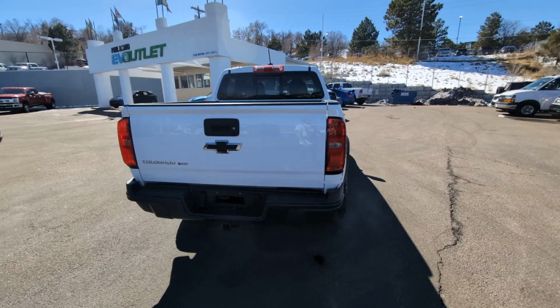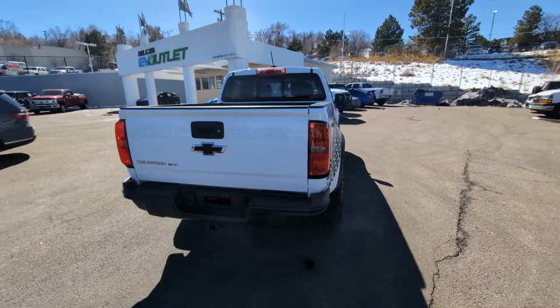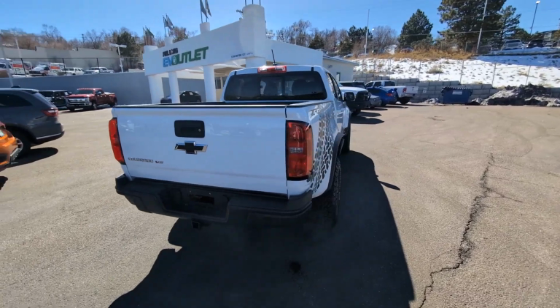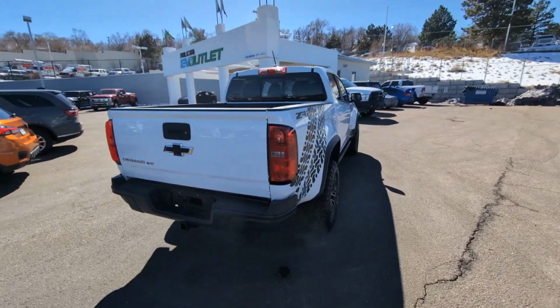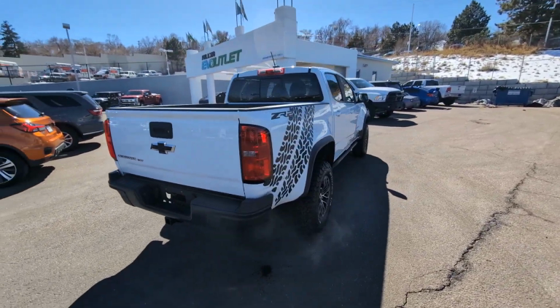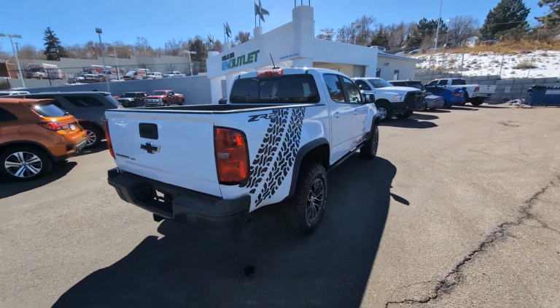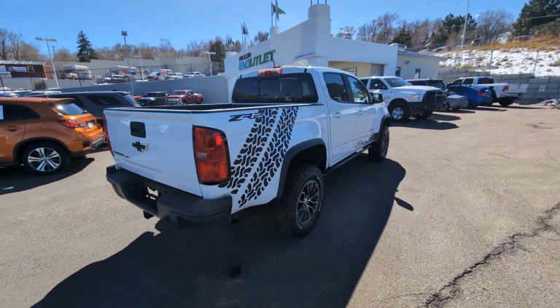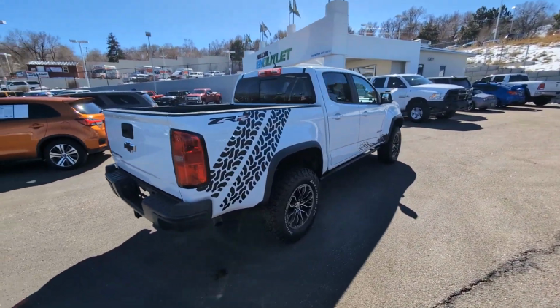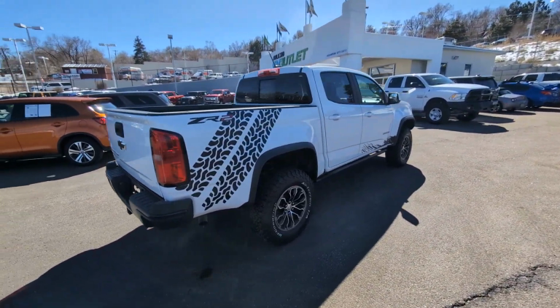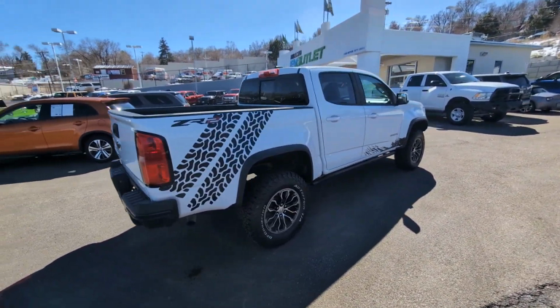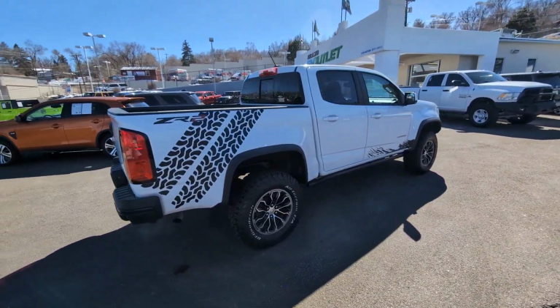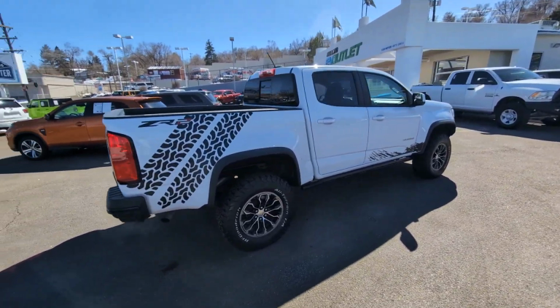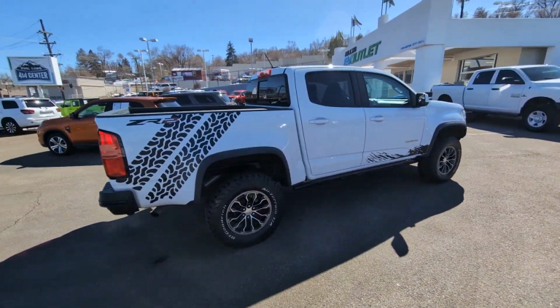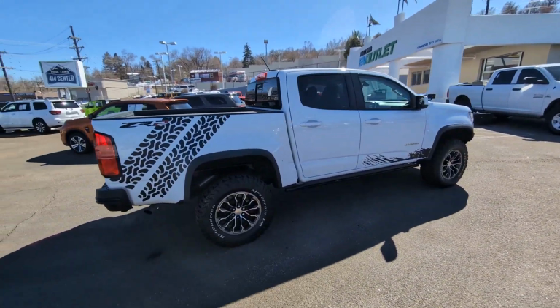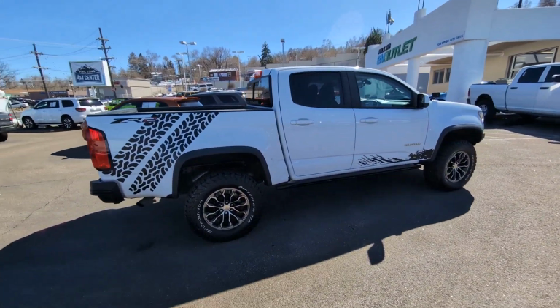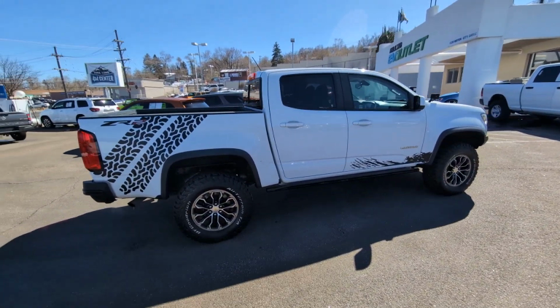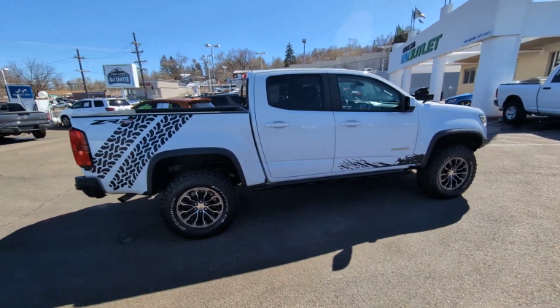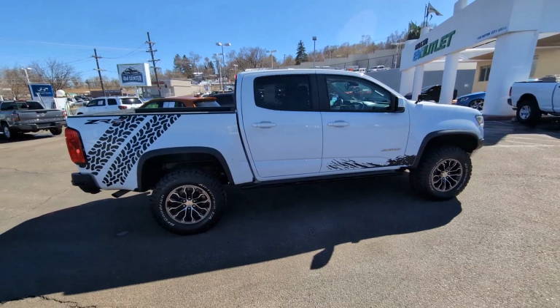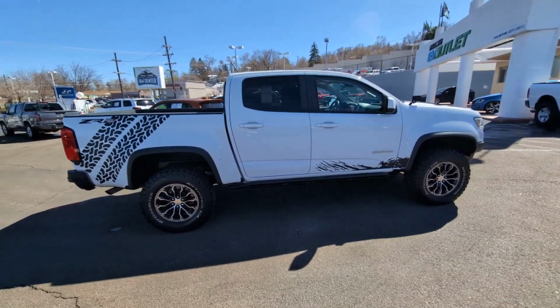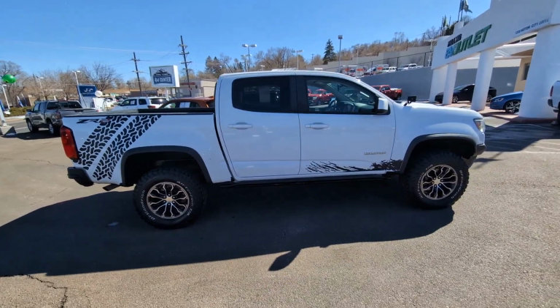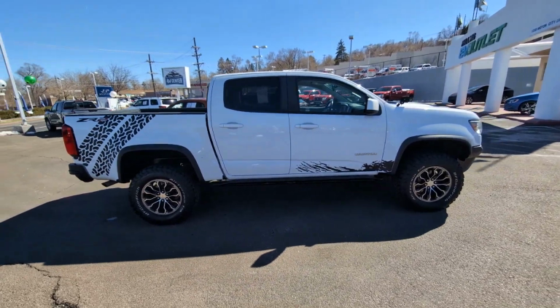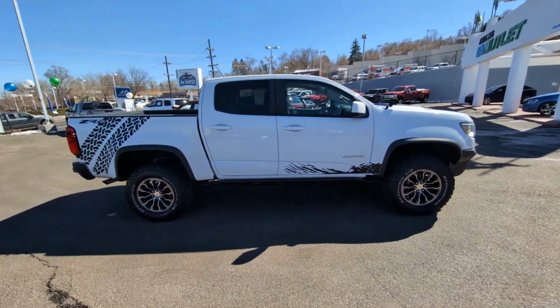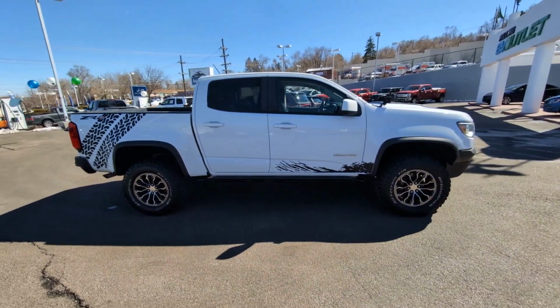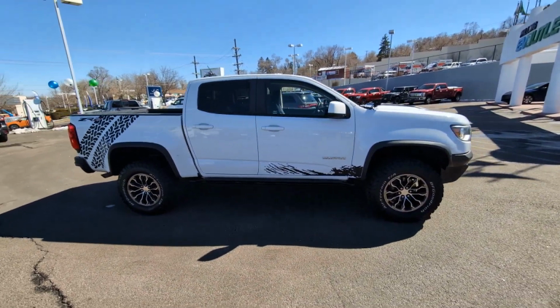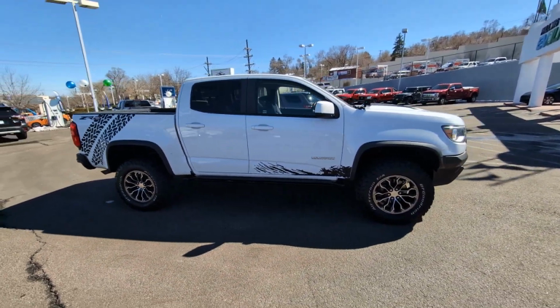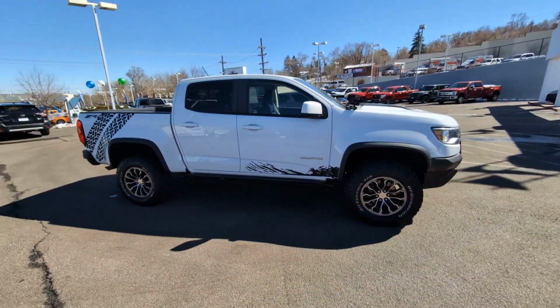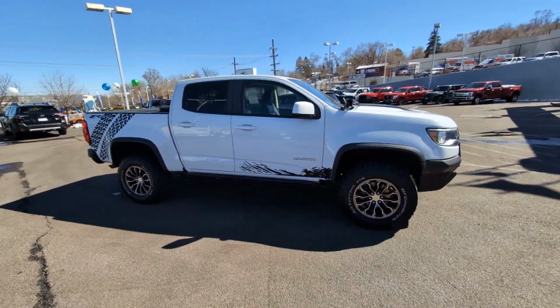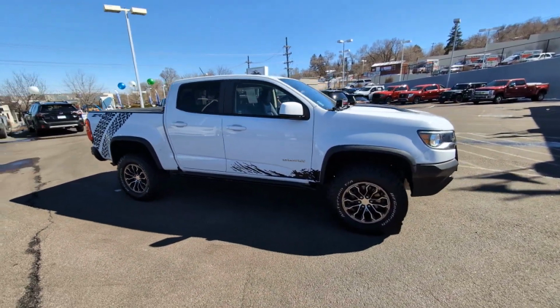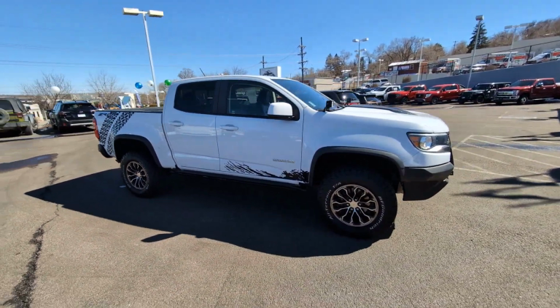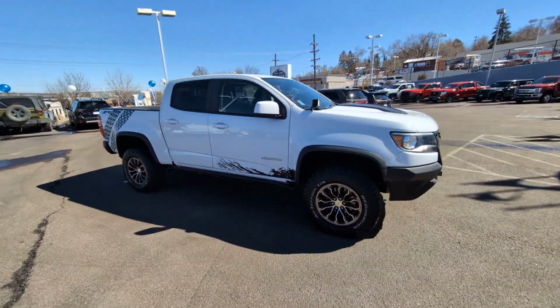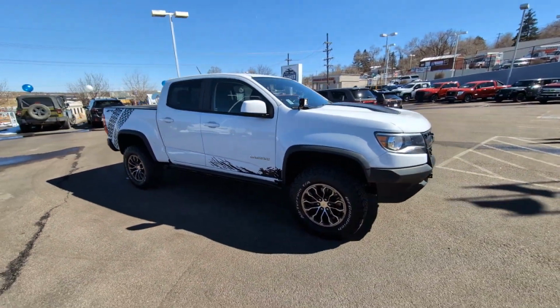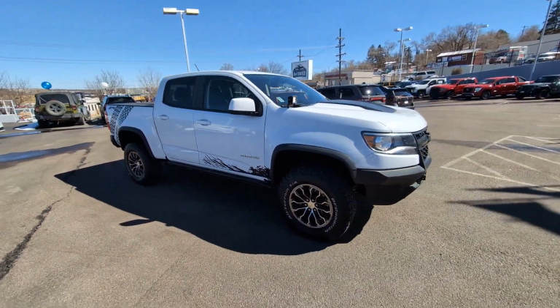The Chevrolet Colorado — the mid-size pickup that makes your off-road adventures fun, safe, and comfortable. These are just some of the great options this vehicle comes with.